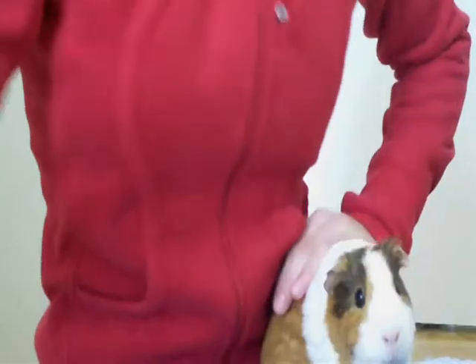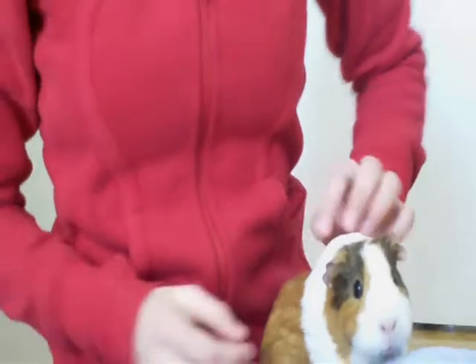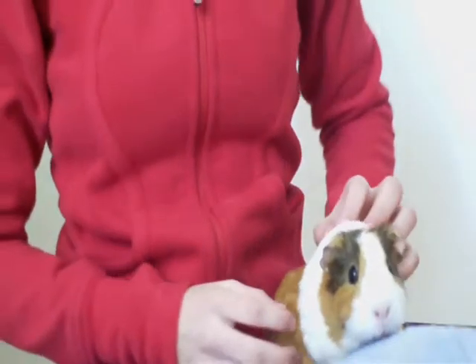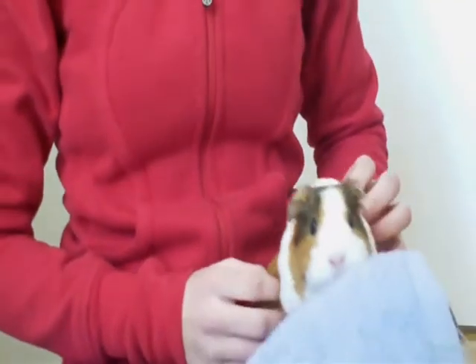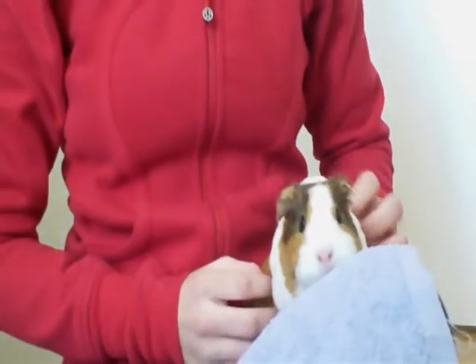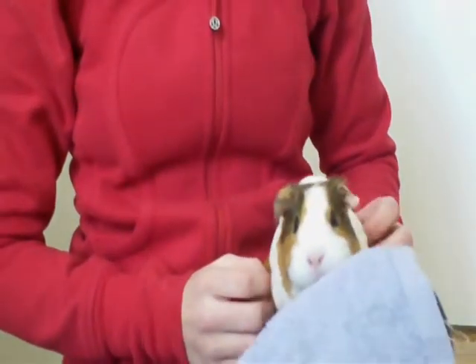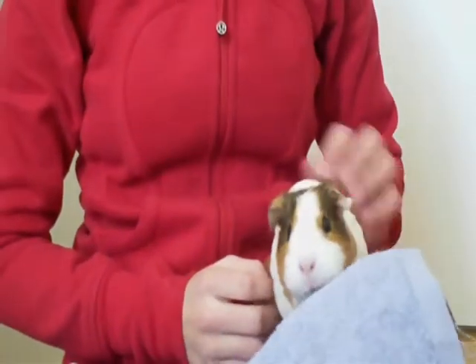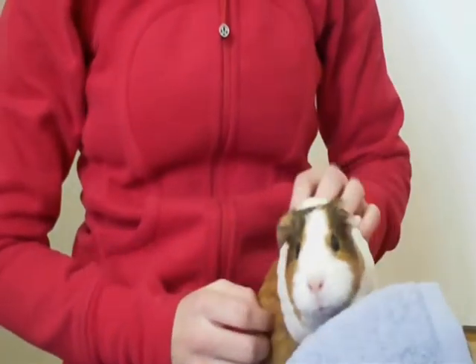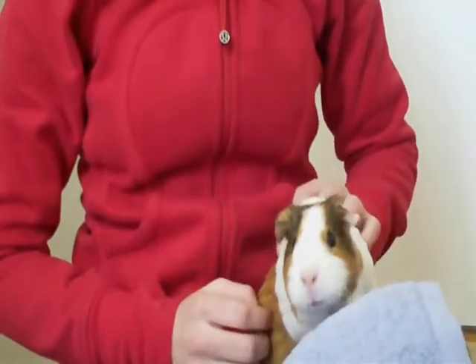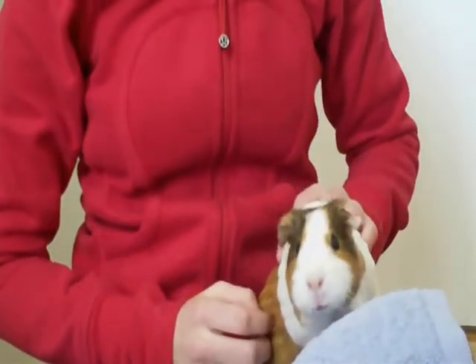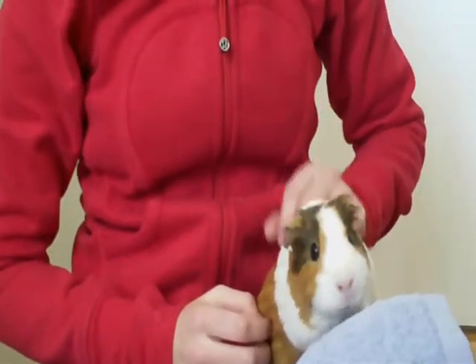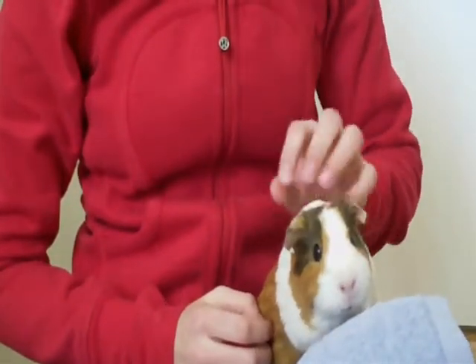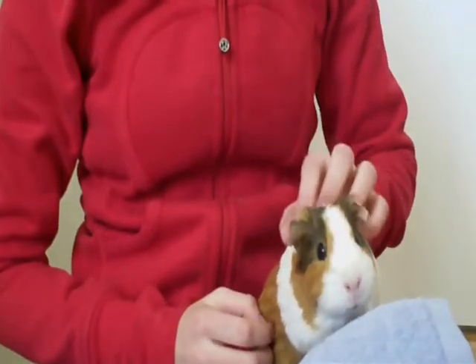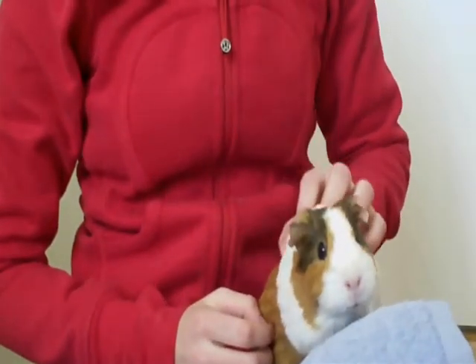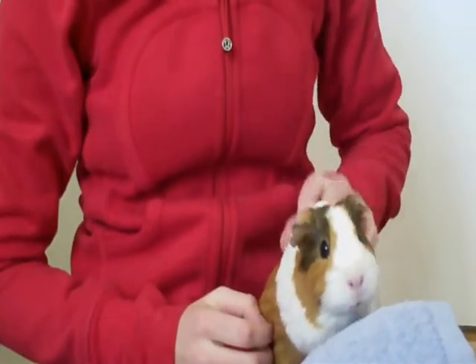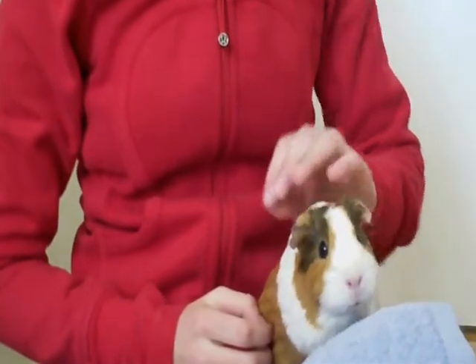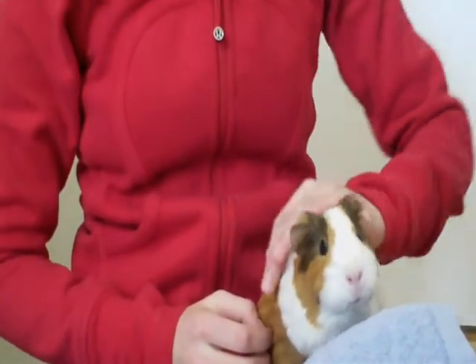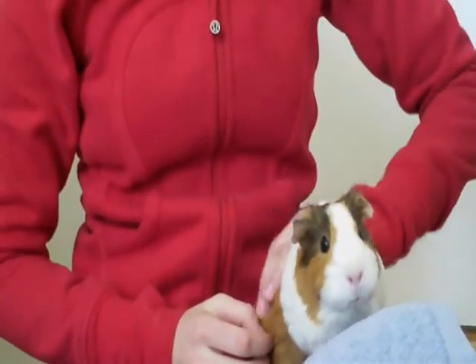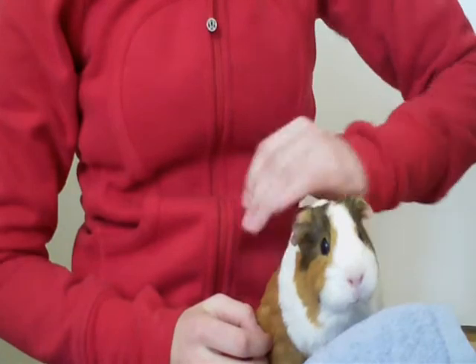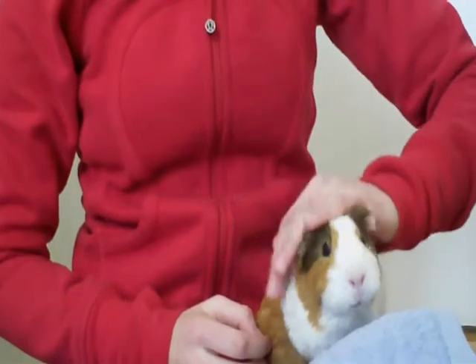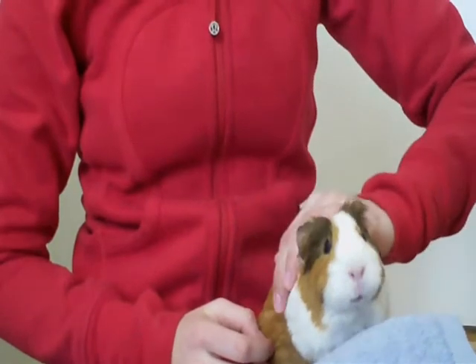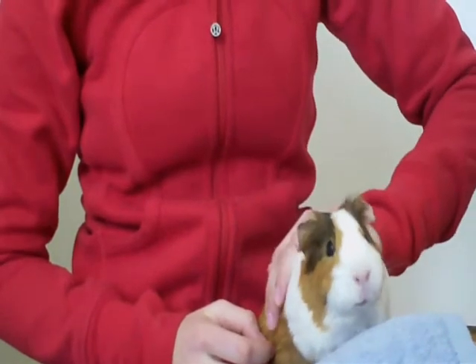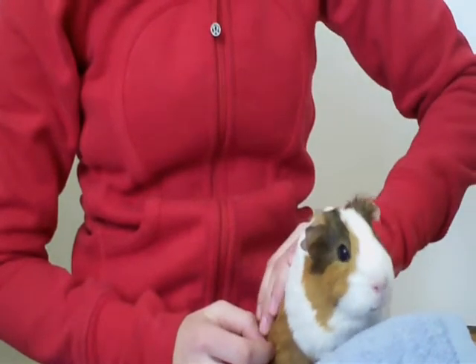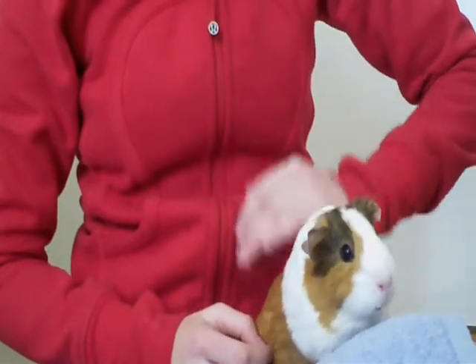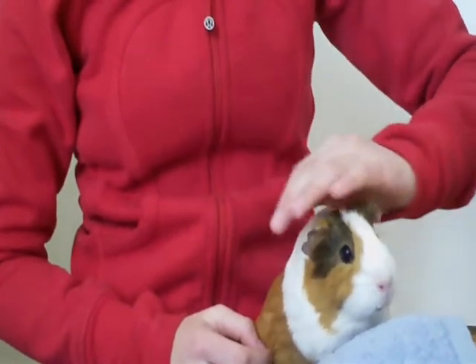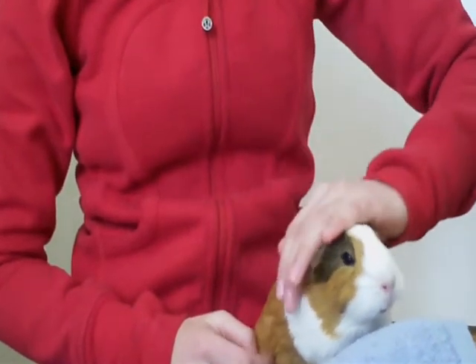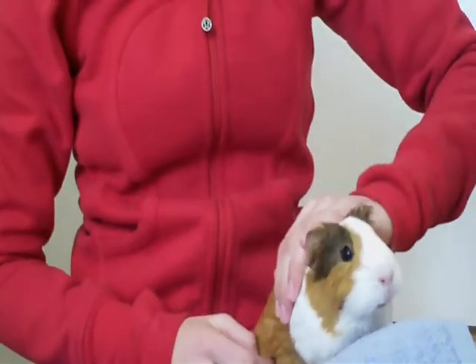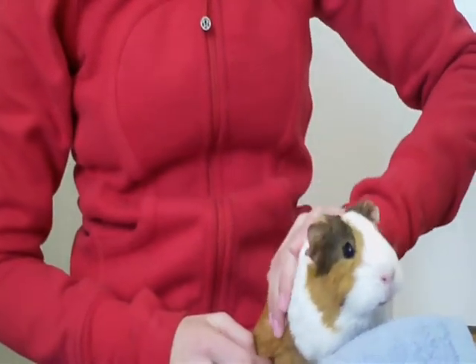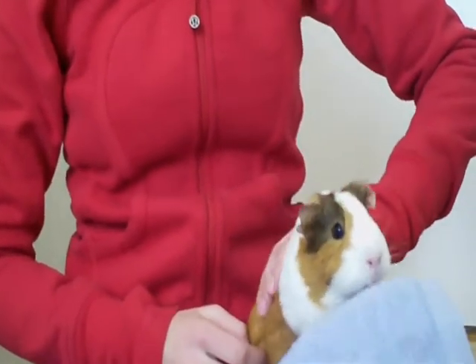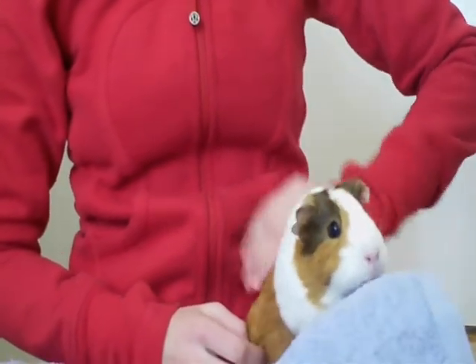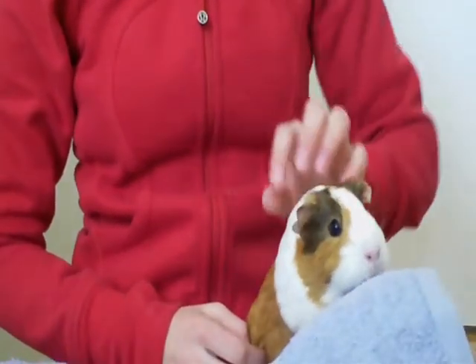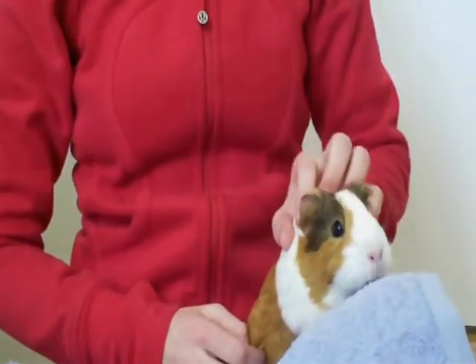Hey everyone, it's Guinea Pig Forever 17, and today I'm going to be doing a video on how to cut guinea pig nails. I'm going to tell you how to cut them, where the quick is, and the difference between adult and baby guinea pig nails.